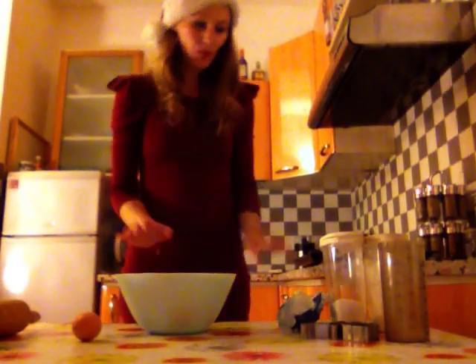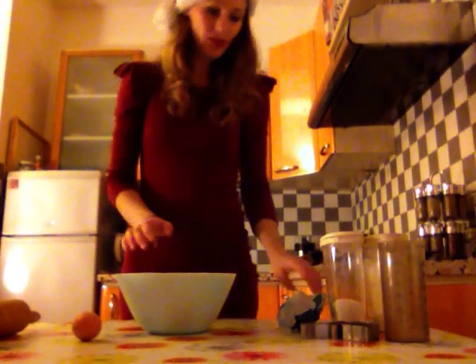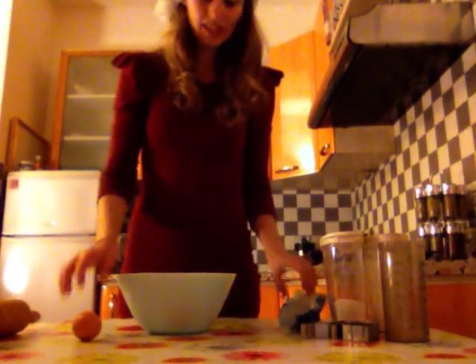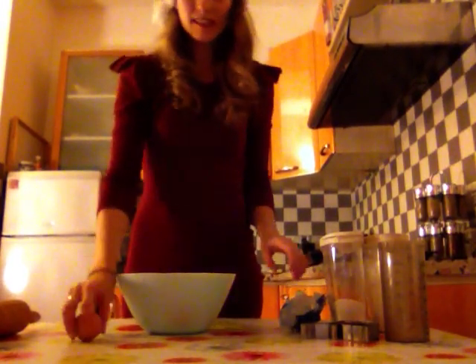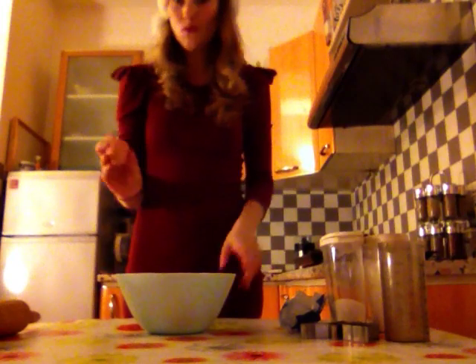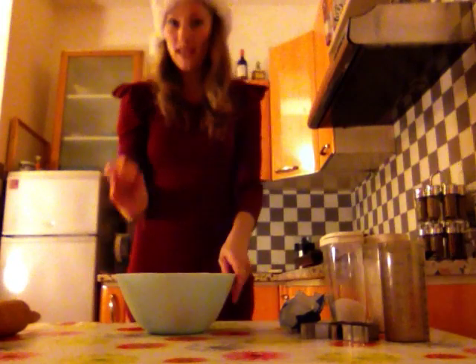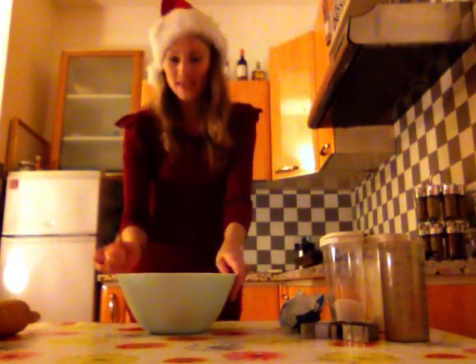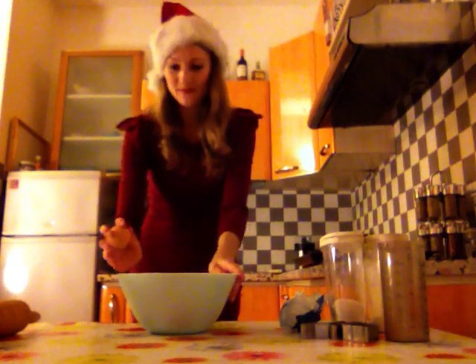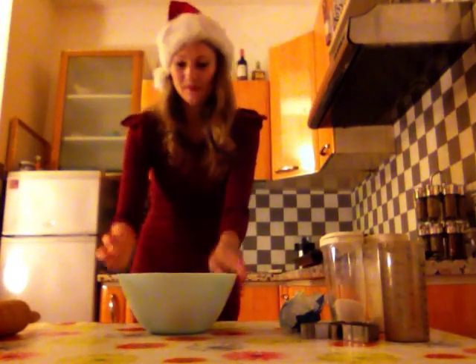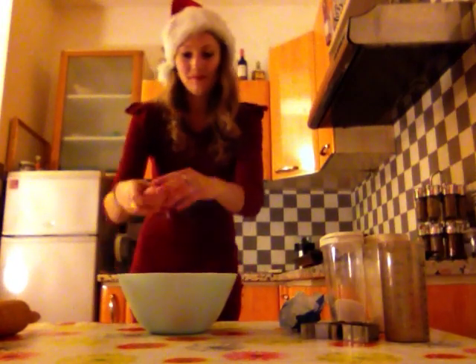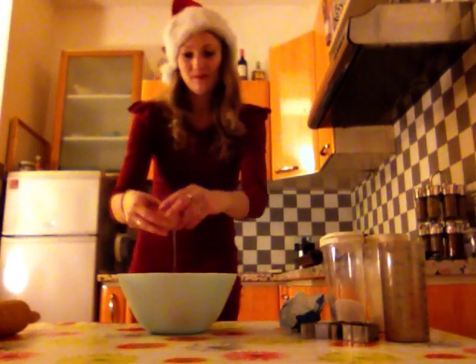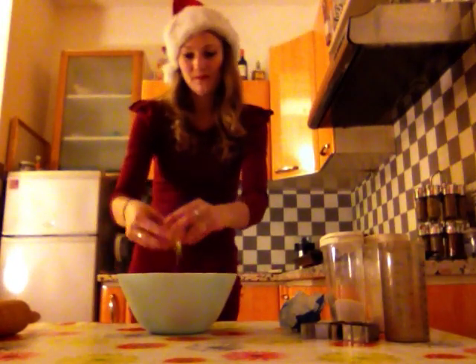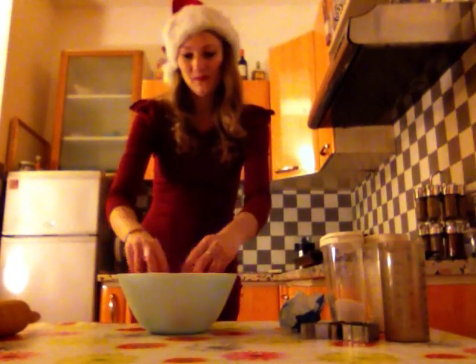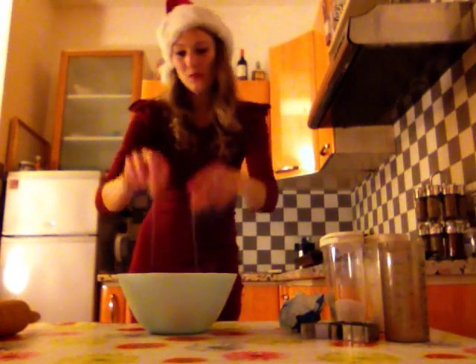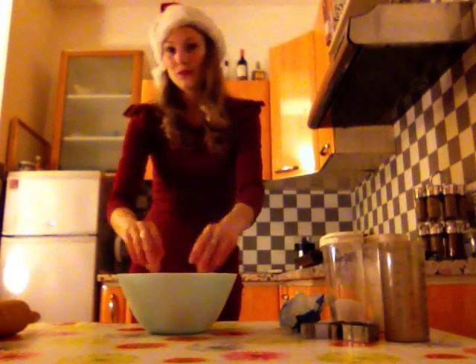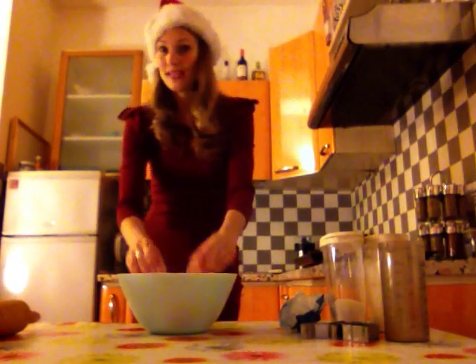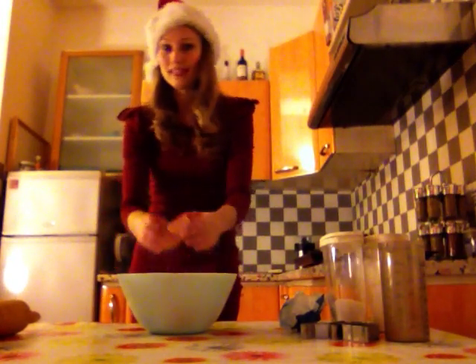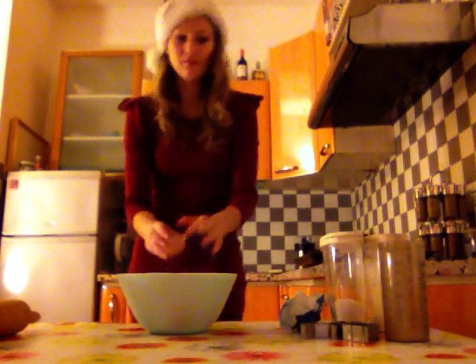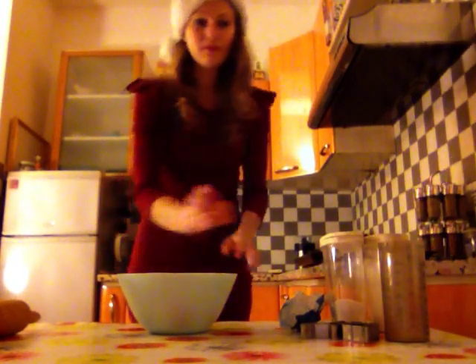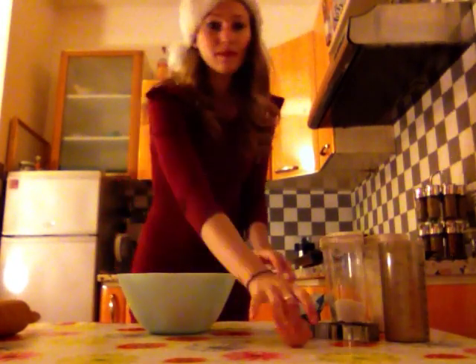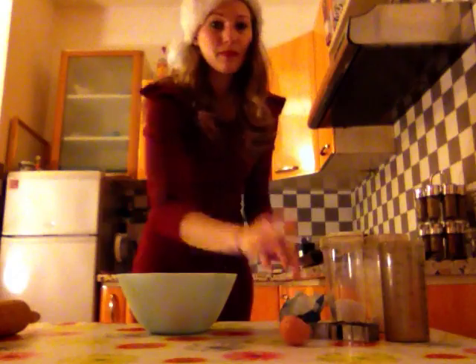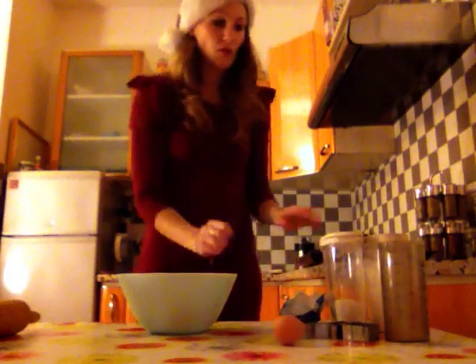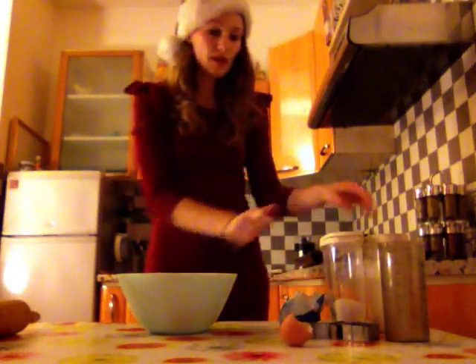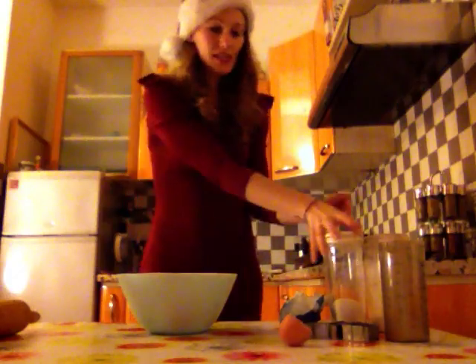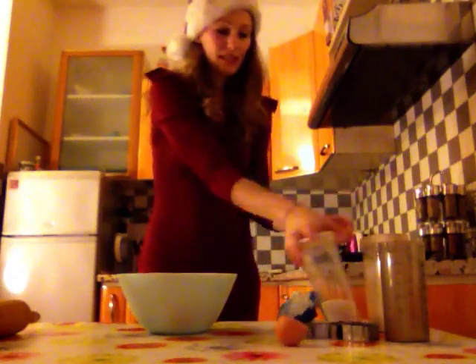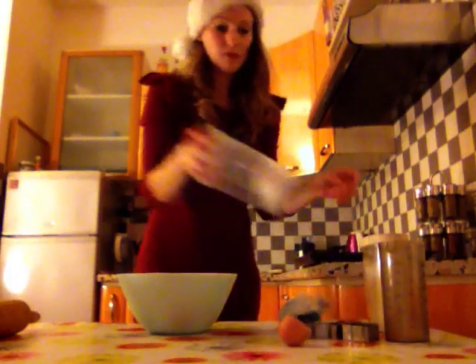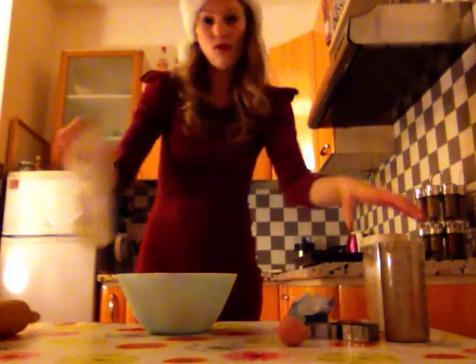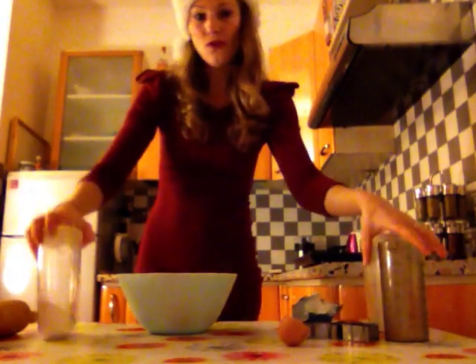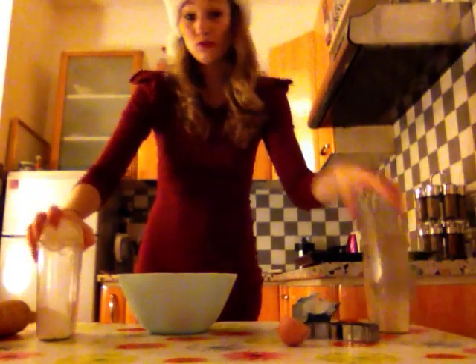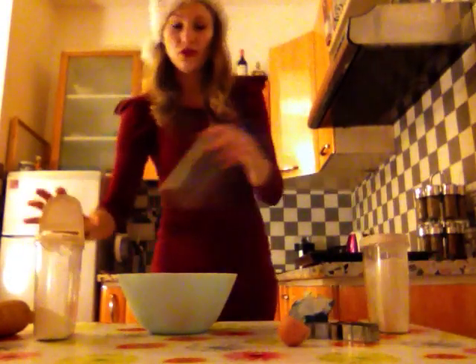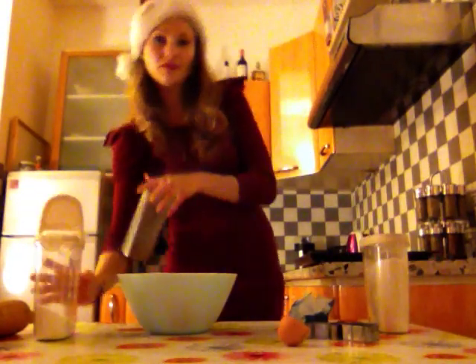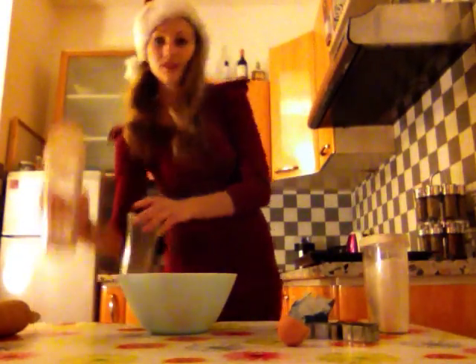We're gonna need one egg — we're gonna put it like this. We're gonna need some flour, some sugar first.